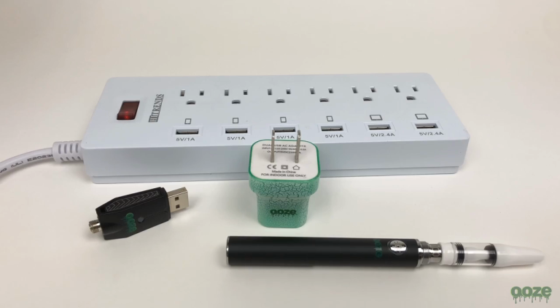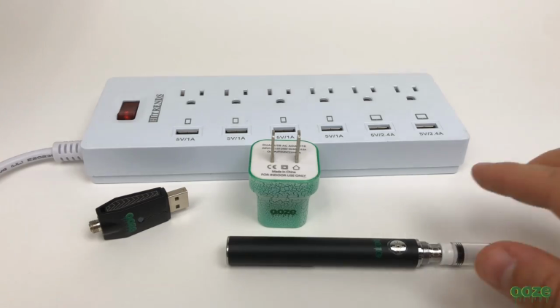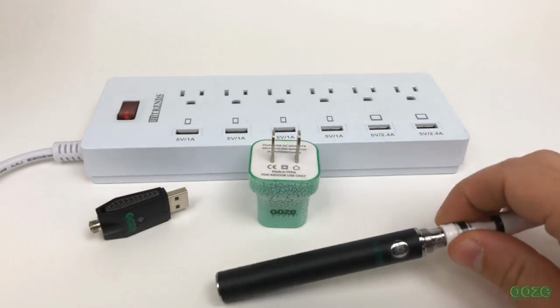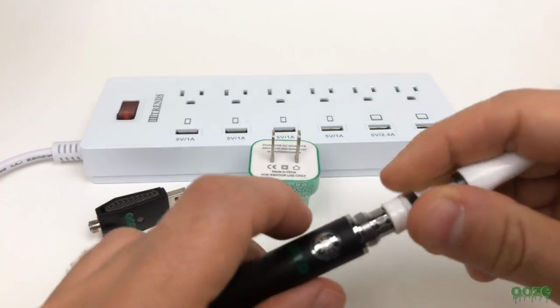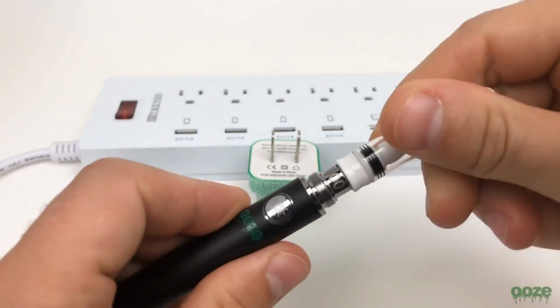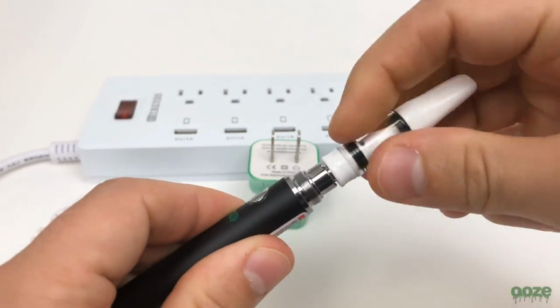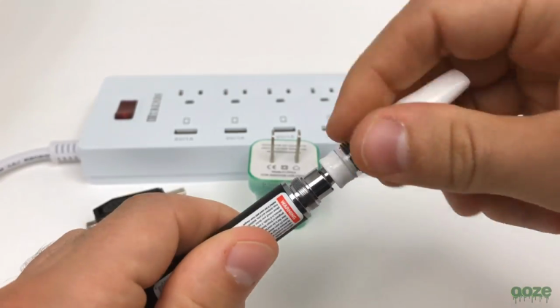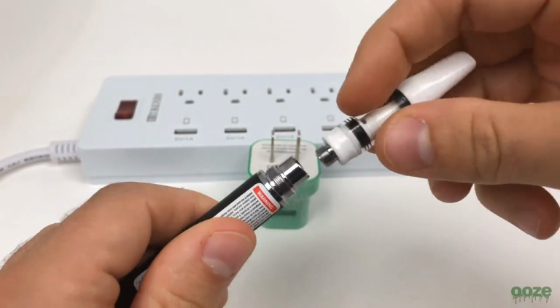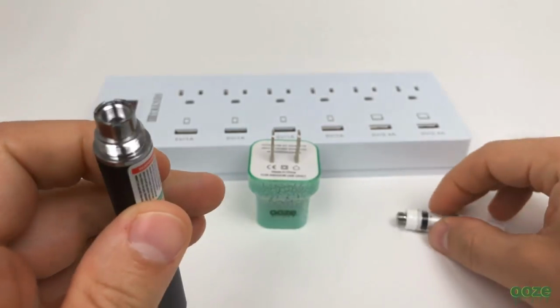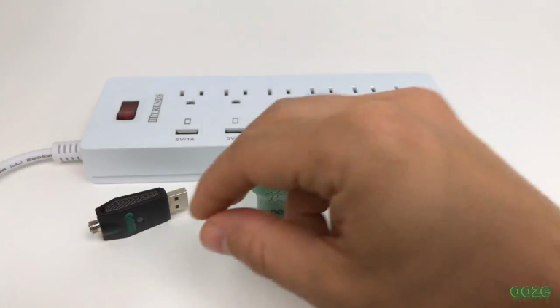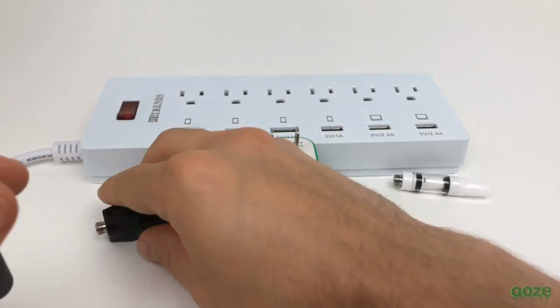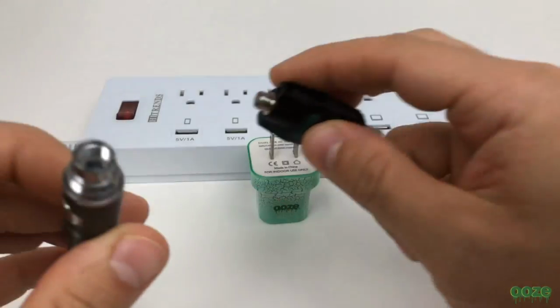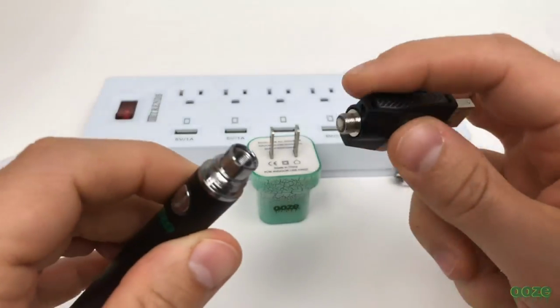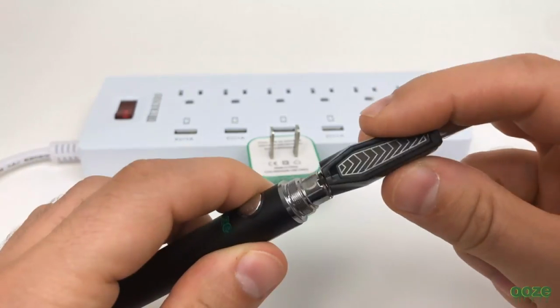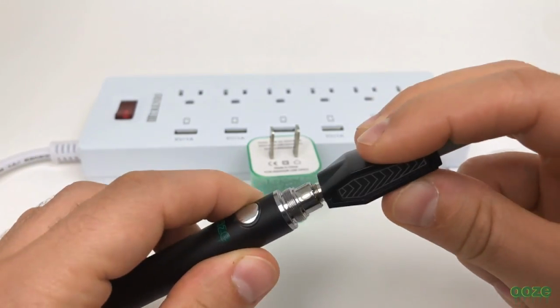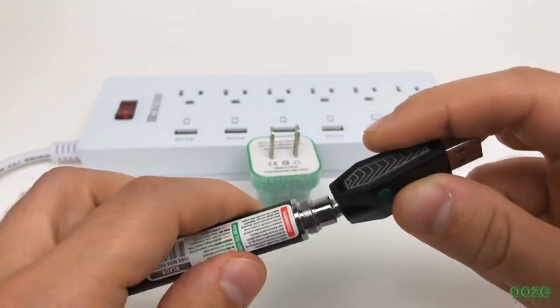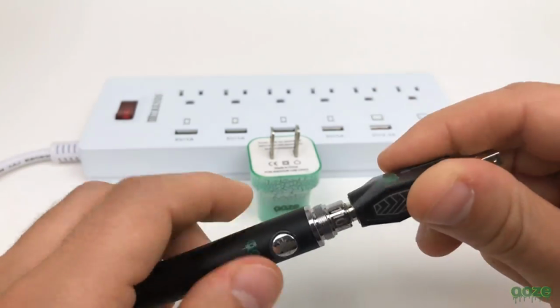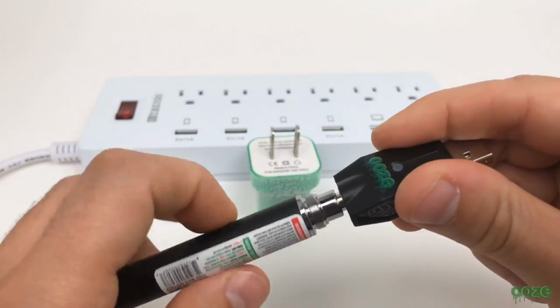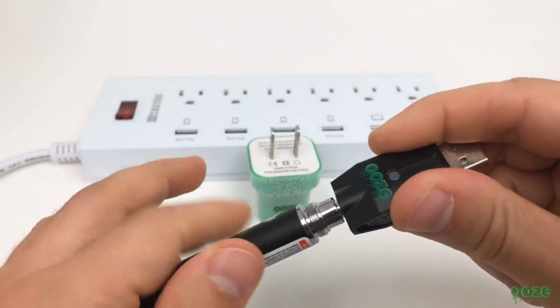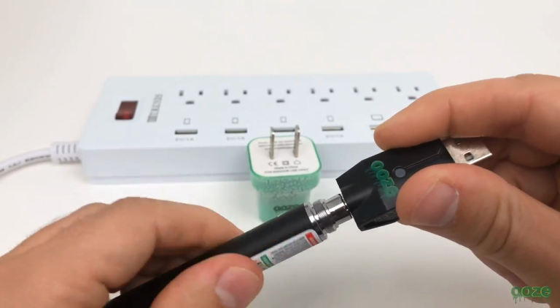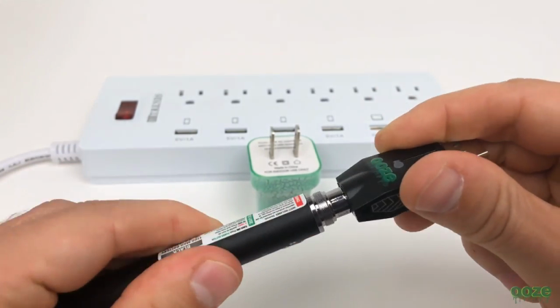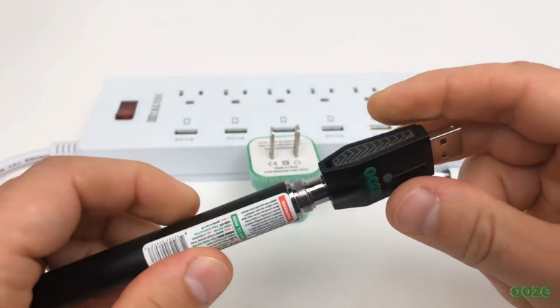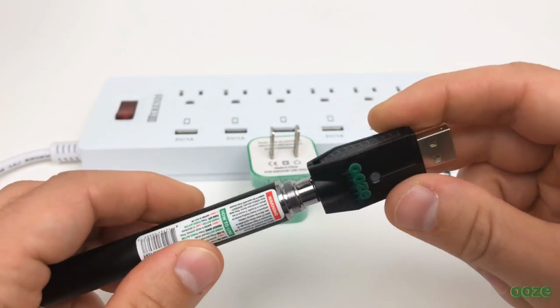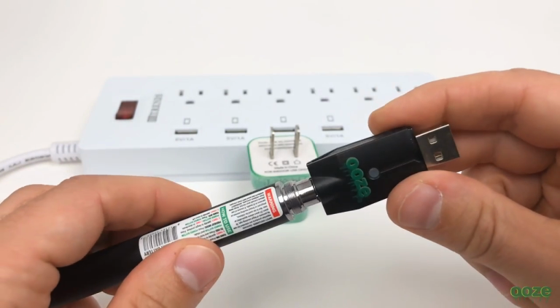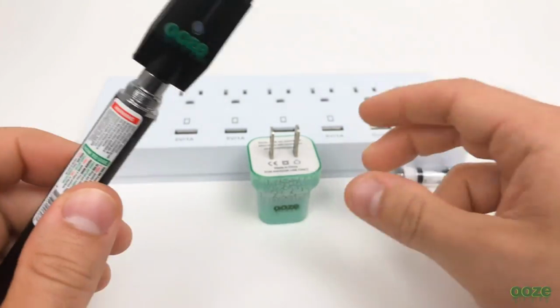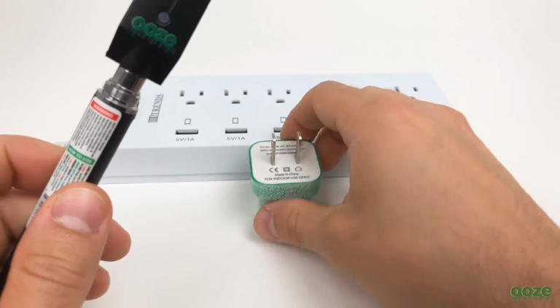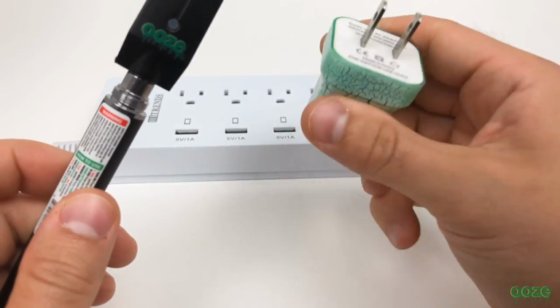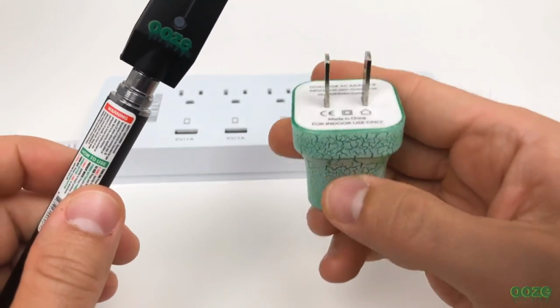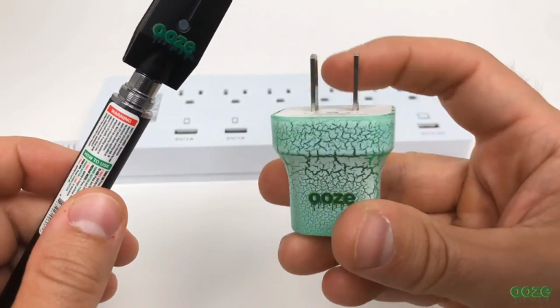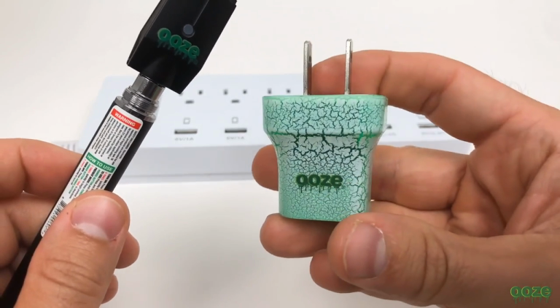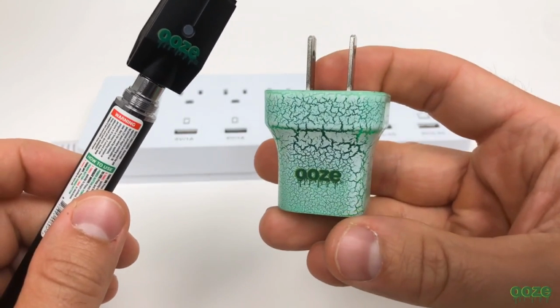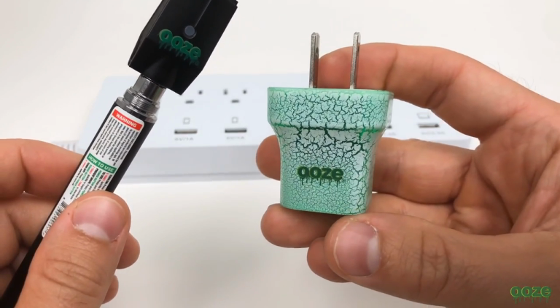Next we're going to show you how to charge the battery. All you have to do is take your Ooze charger and twist it onto the battery. In this video we are using the Ooze Plasma, an awesome dual USB adapter. Insert the adapter into an outlet.